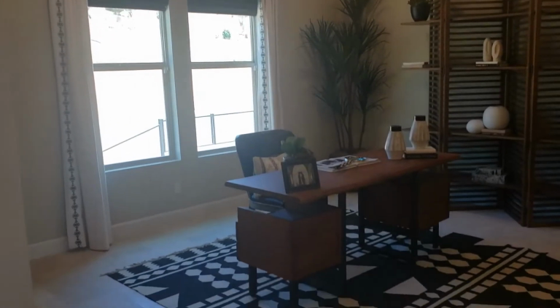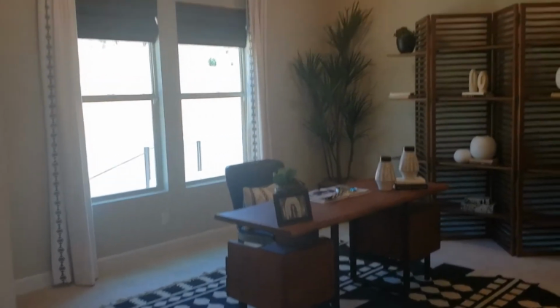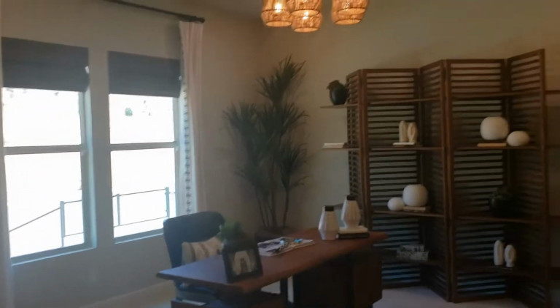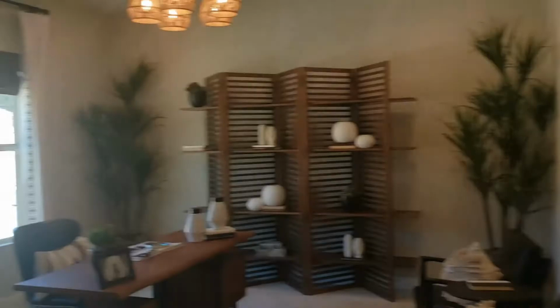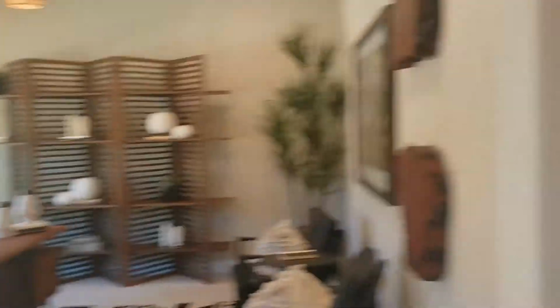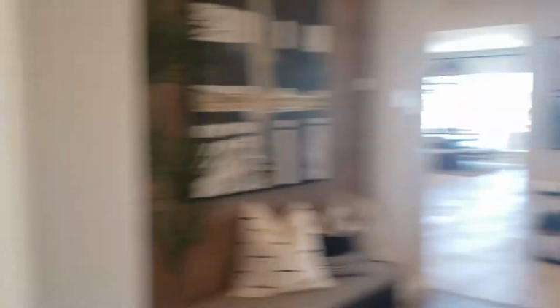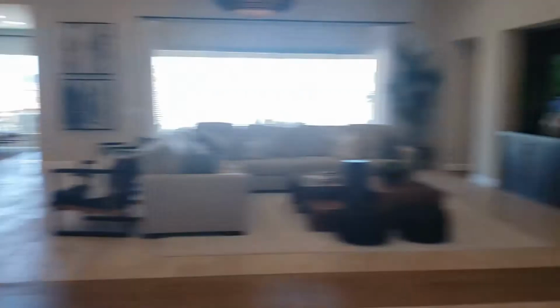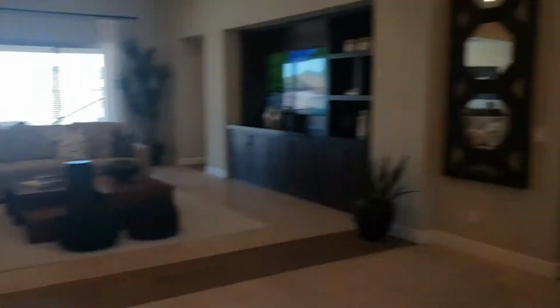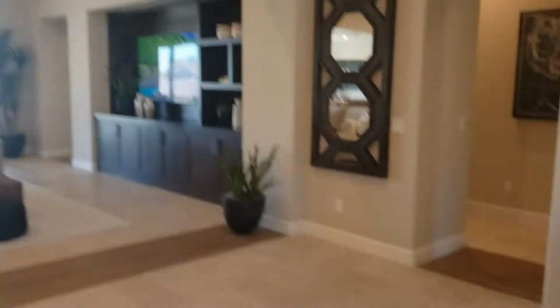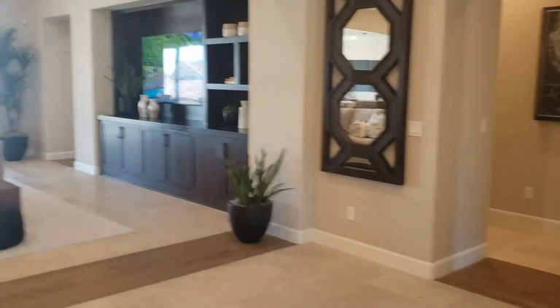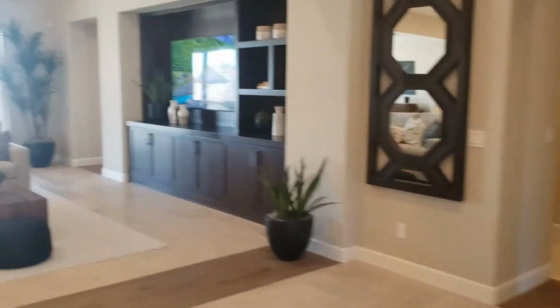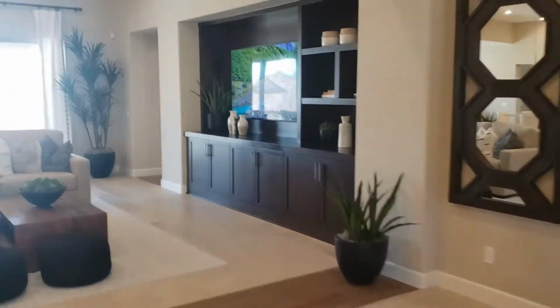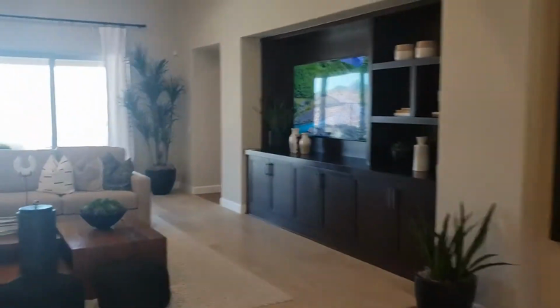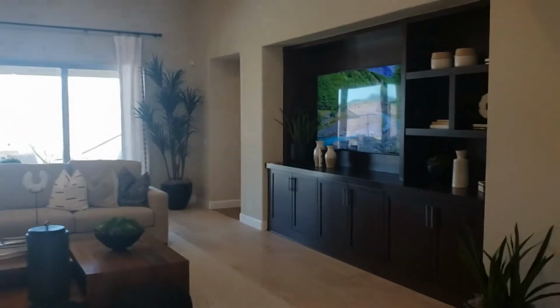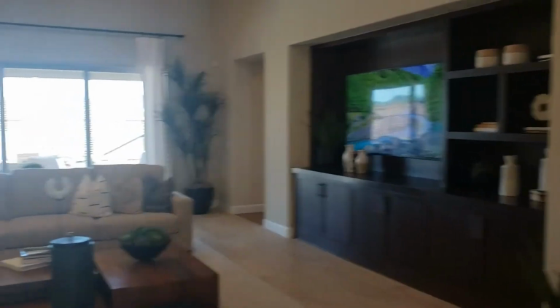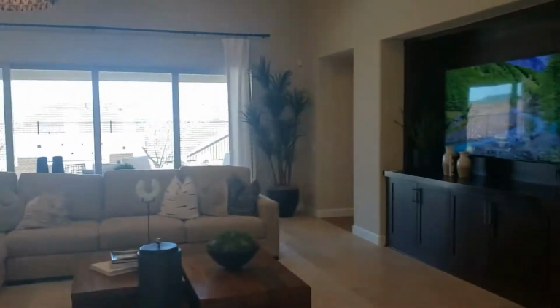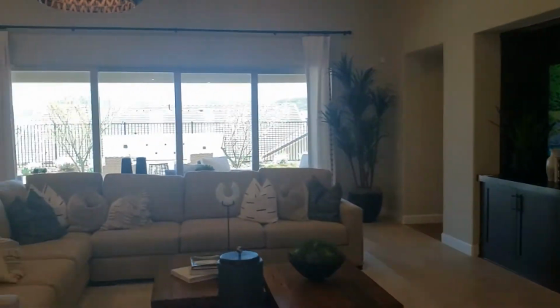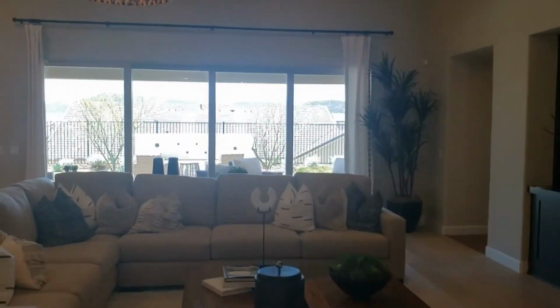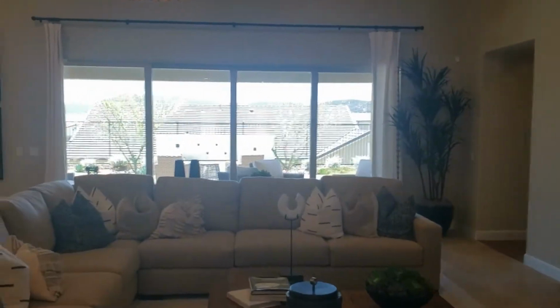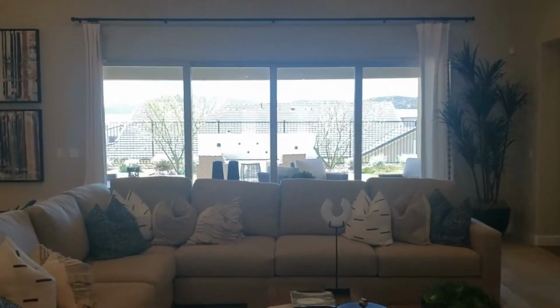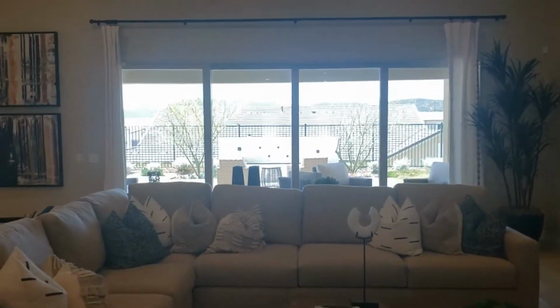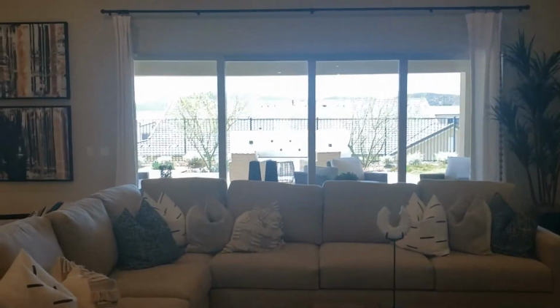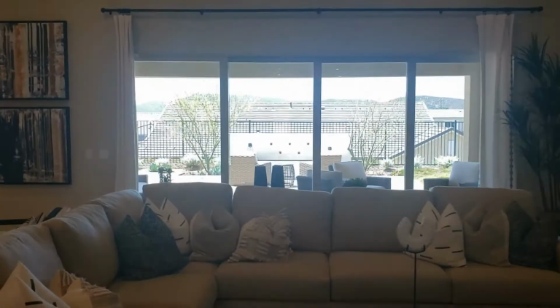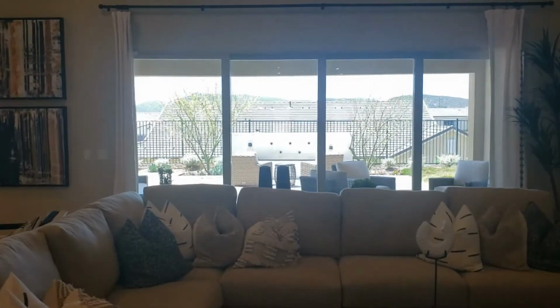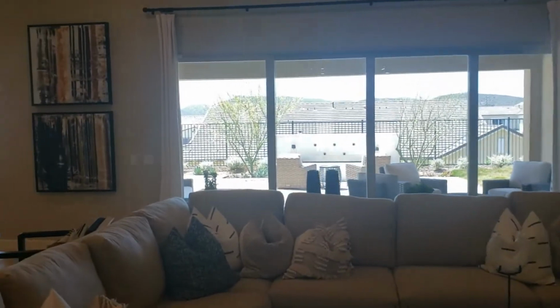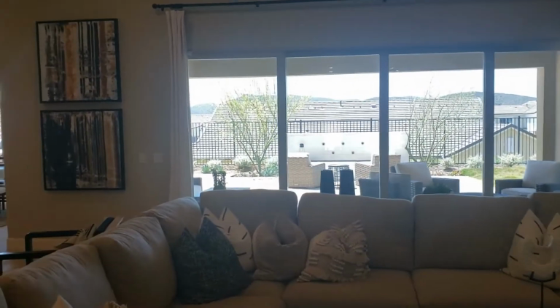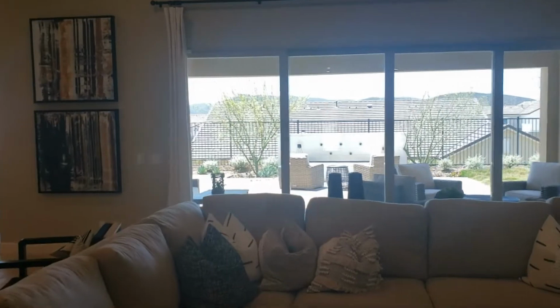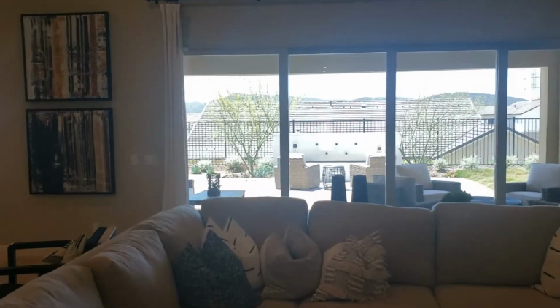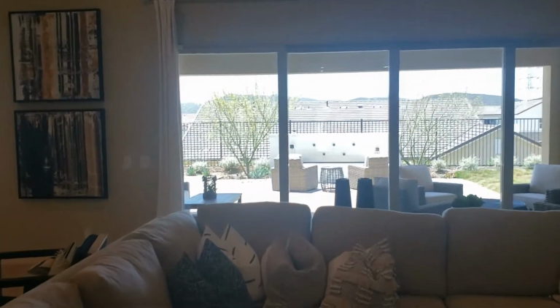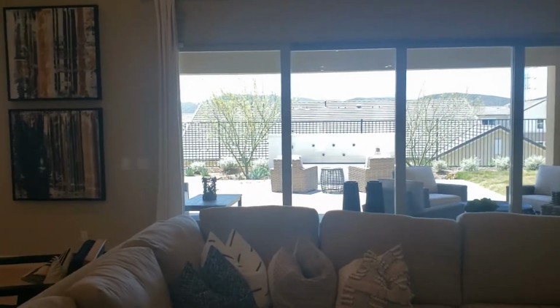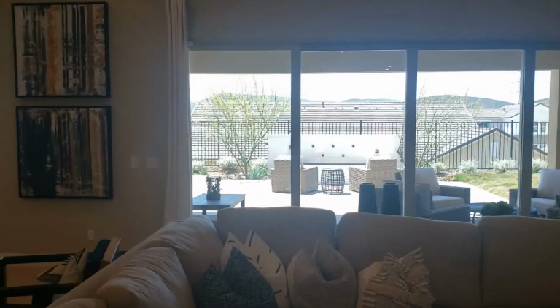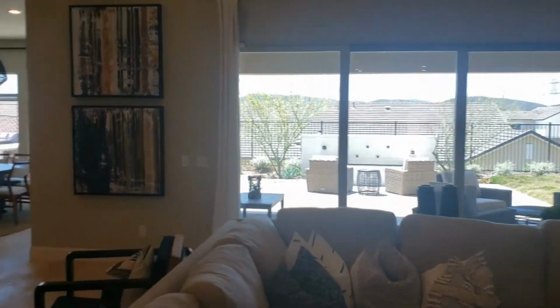There's an office right up front here, which moves into the front room. Once again we have that California room with those accordion-style sliding glass doors.